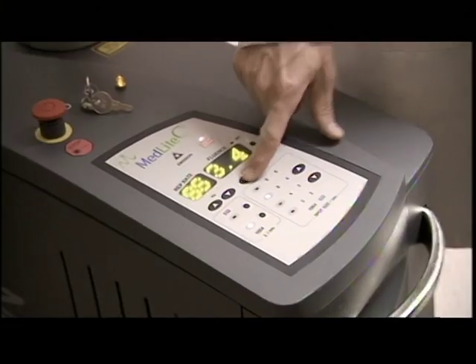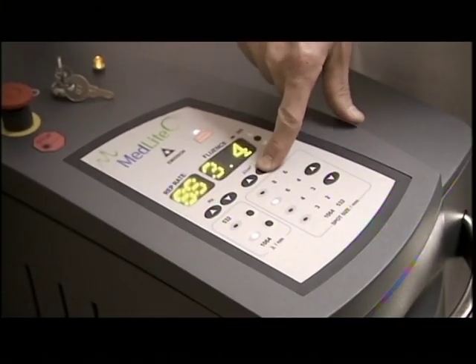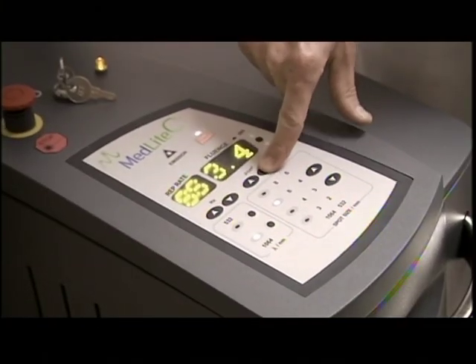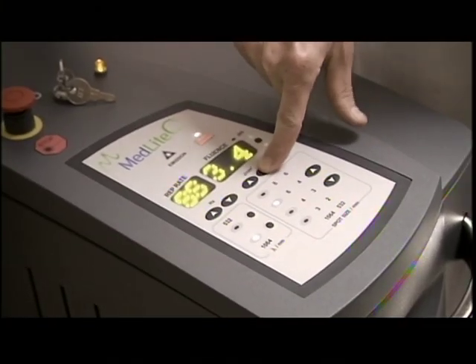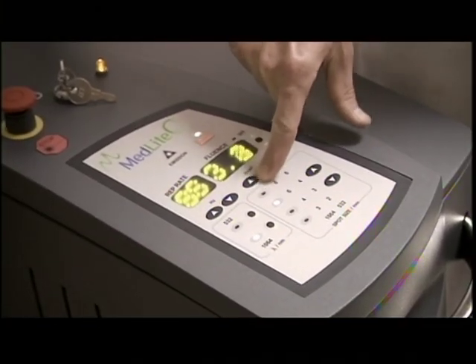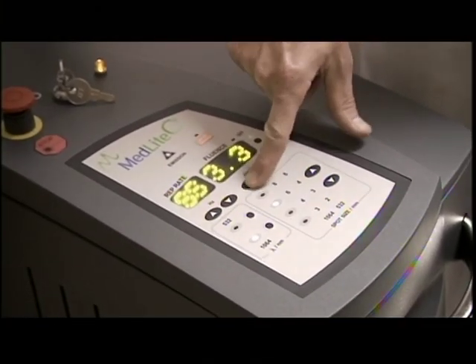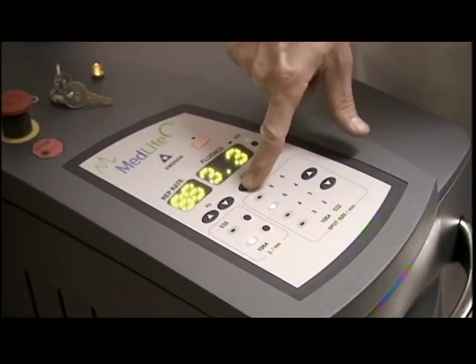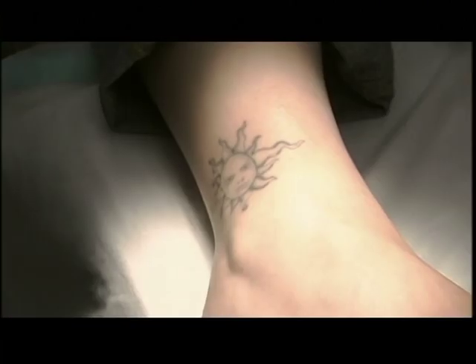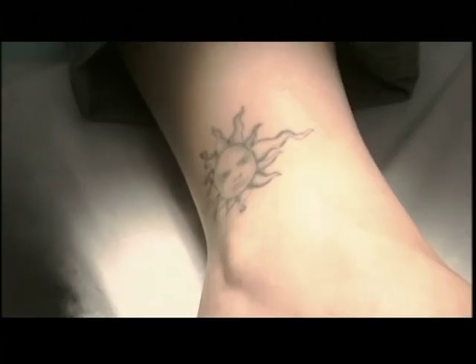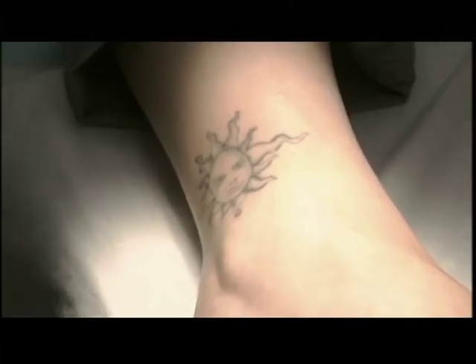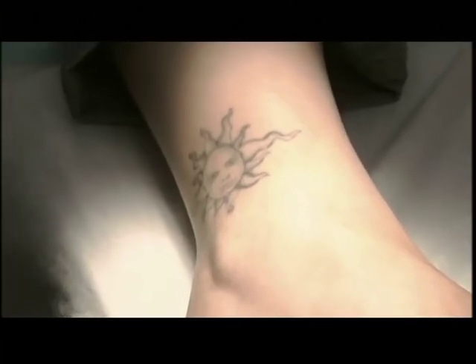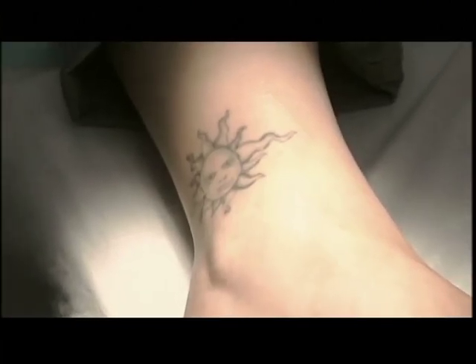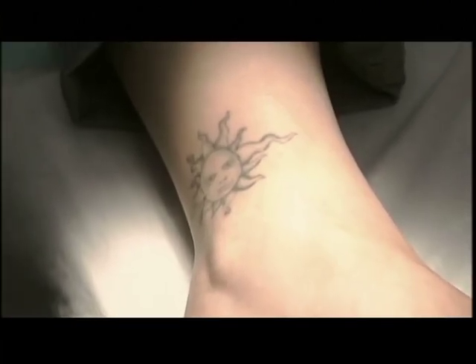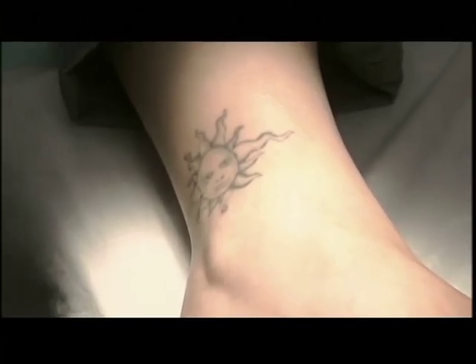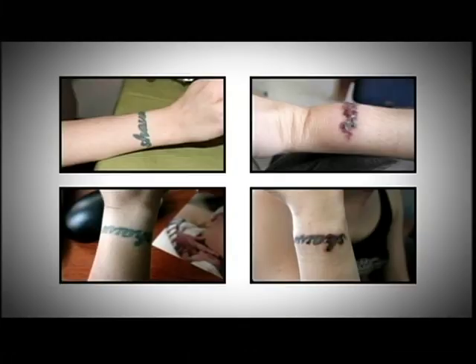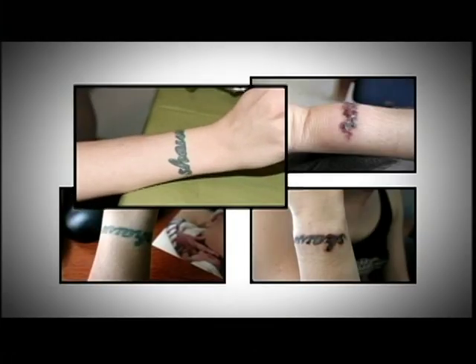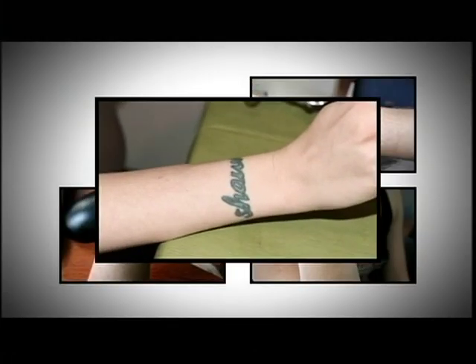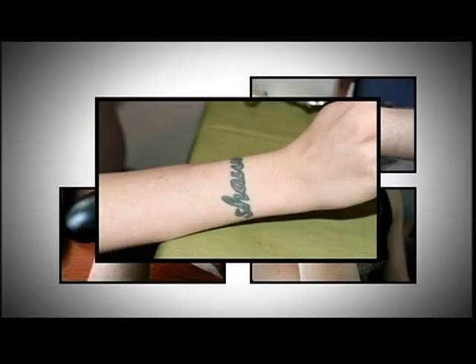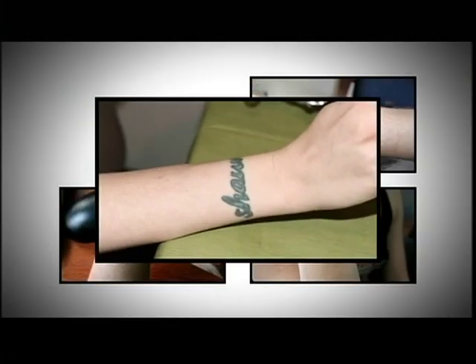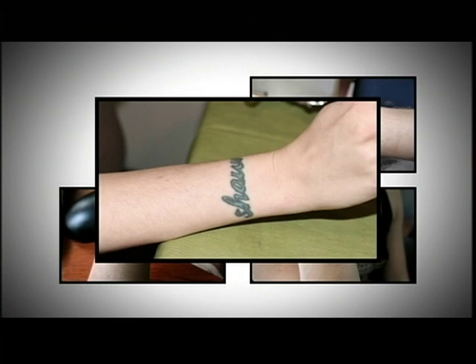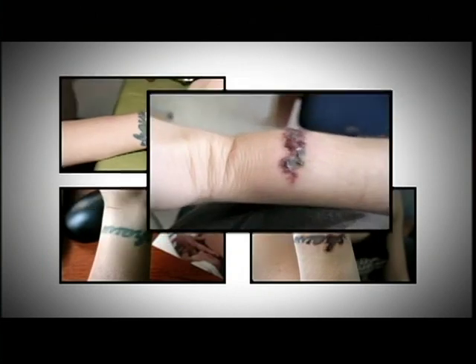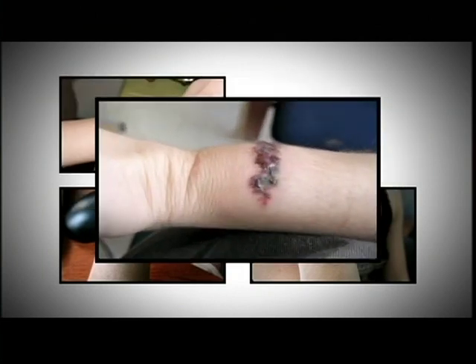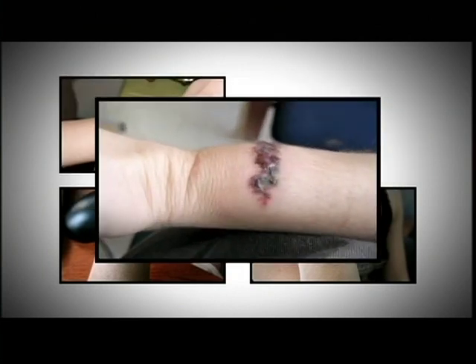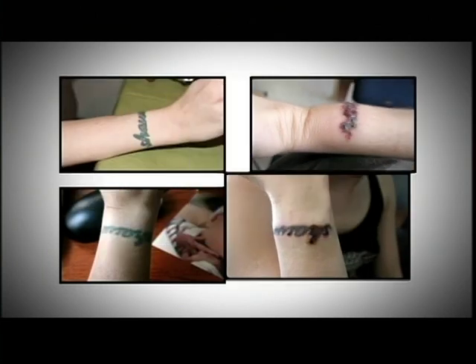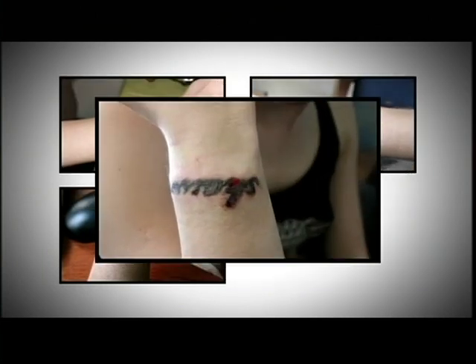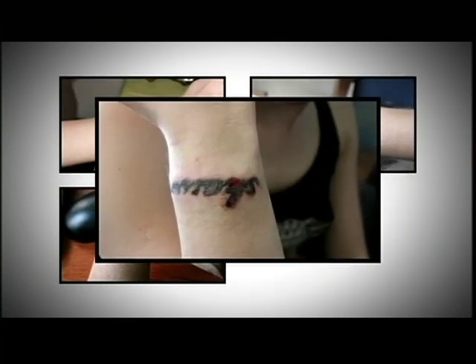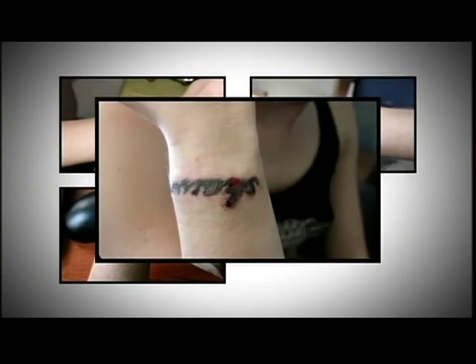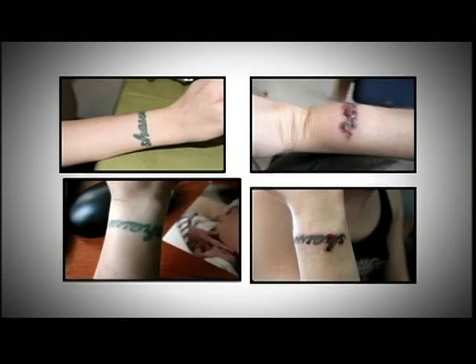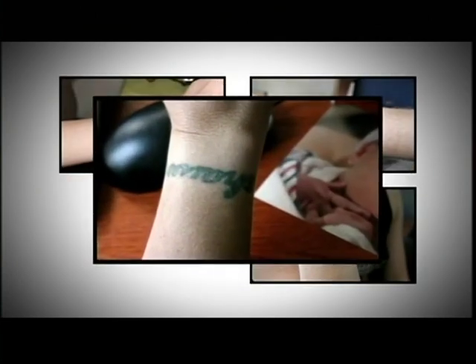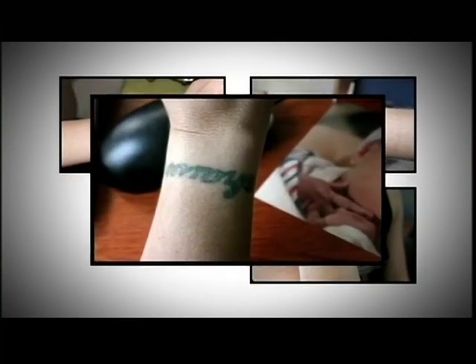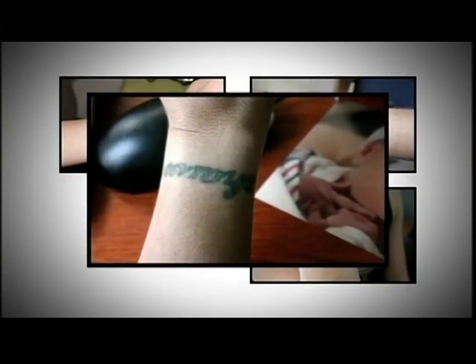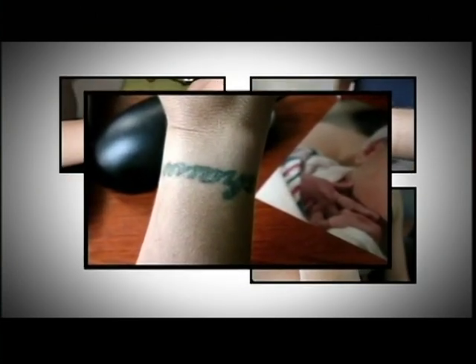Laser tattoo removal was invented in the late 1980s, but wasn't perfected until recently. Often the results of early laser removals — scarring and discoloration — looked no better than the tattoo did.